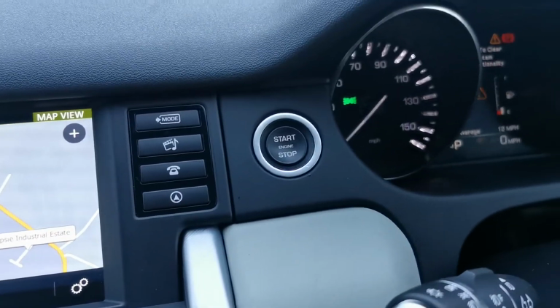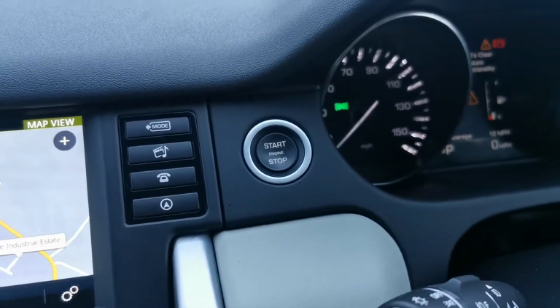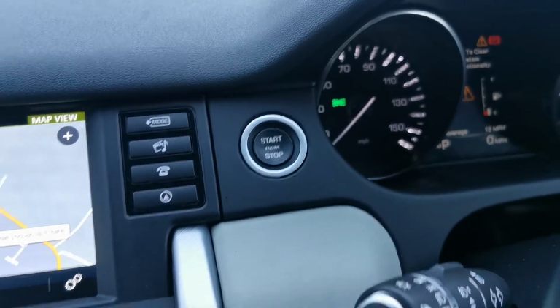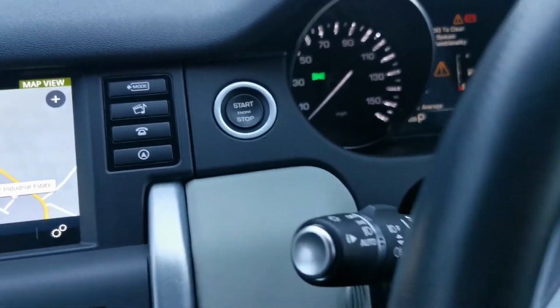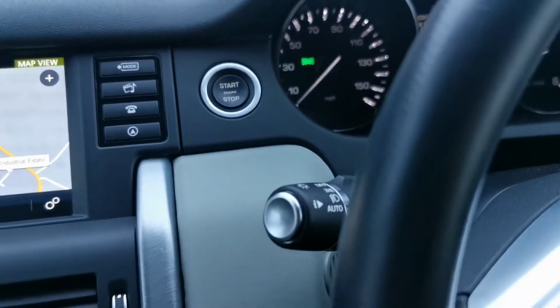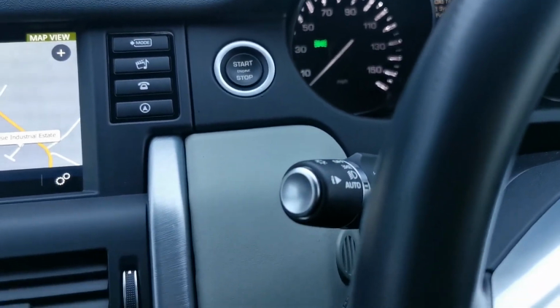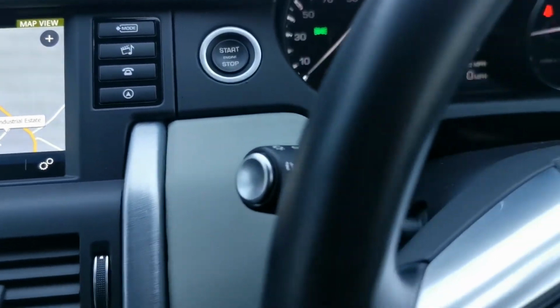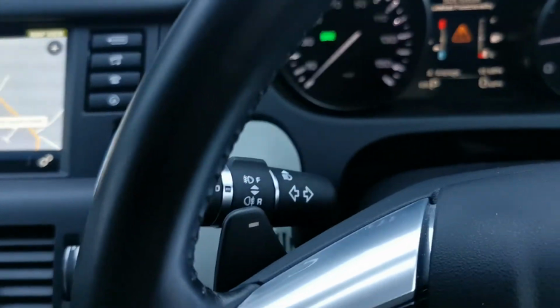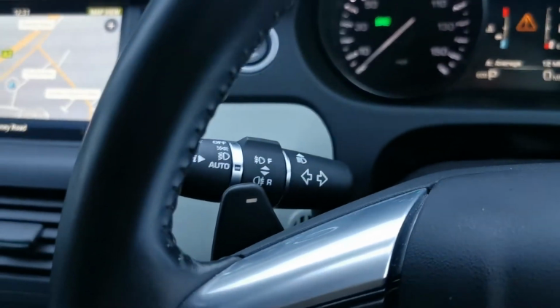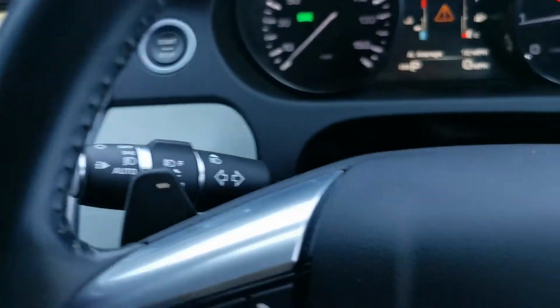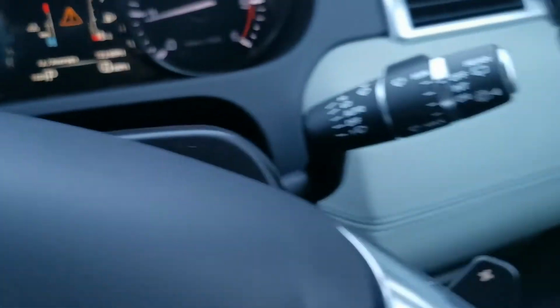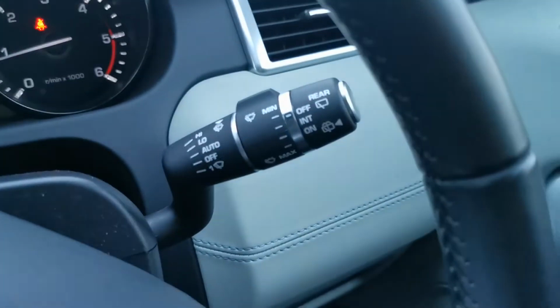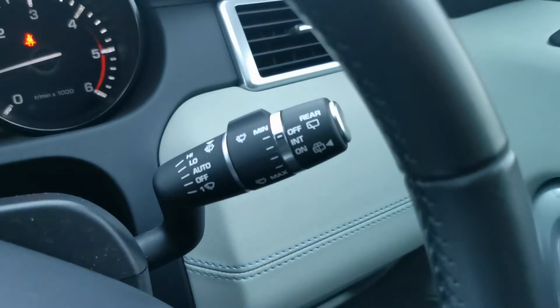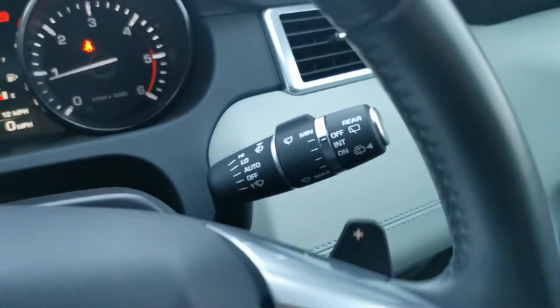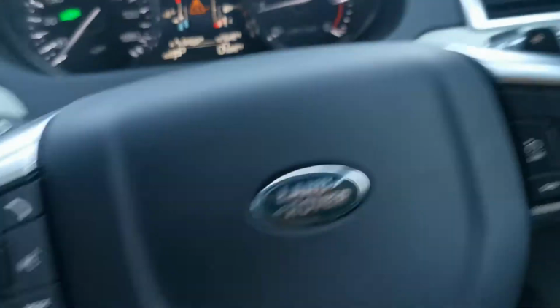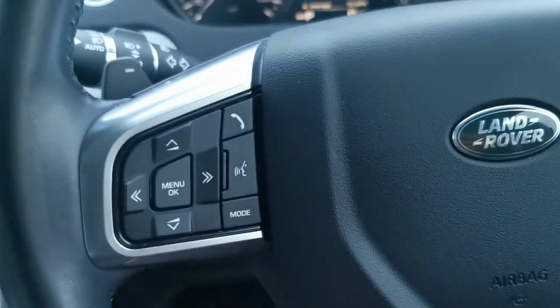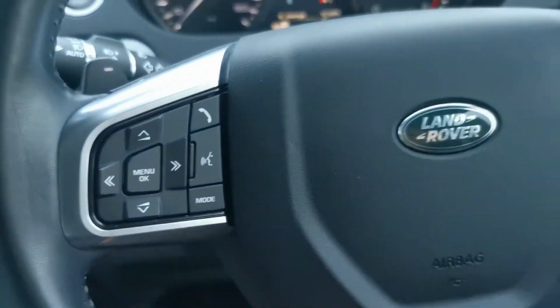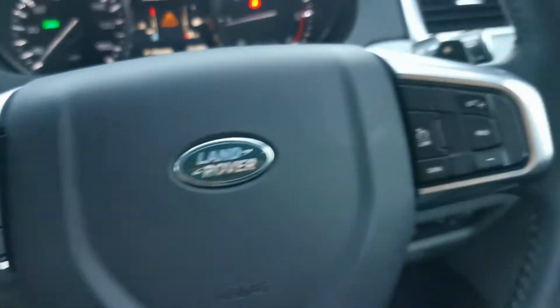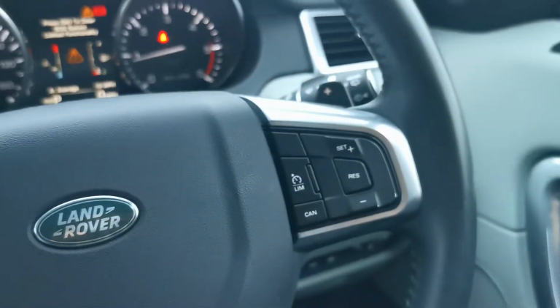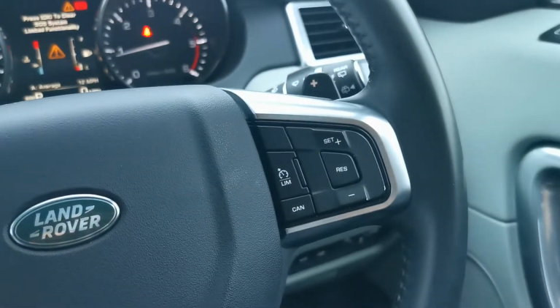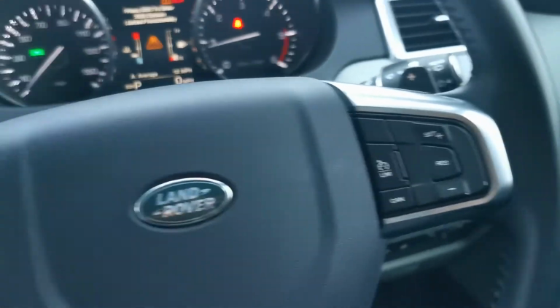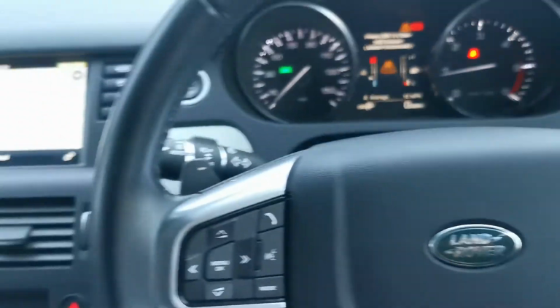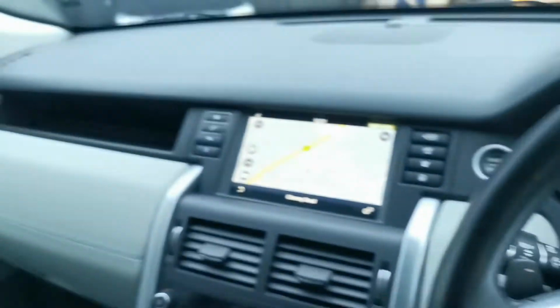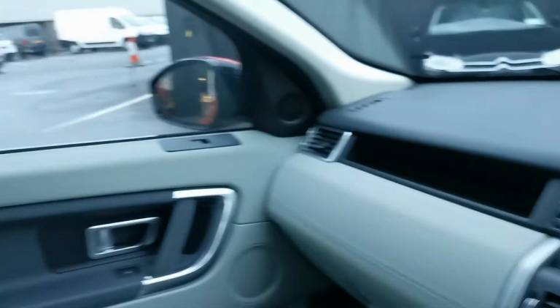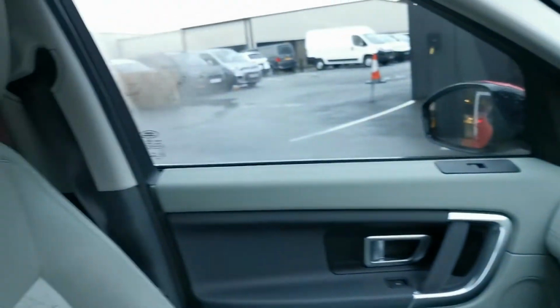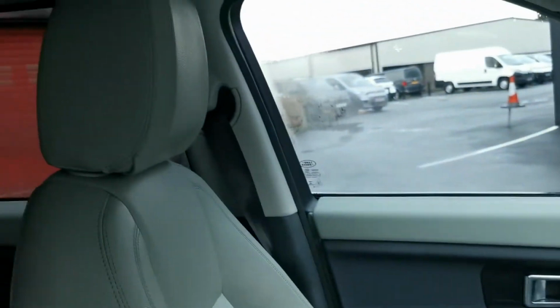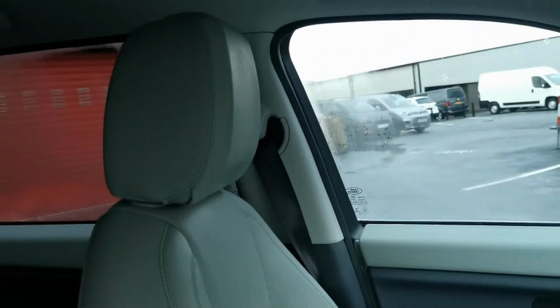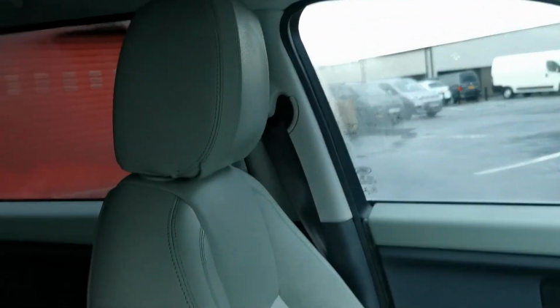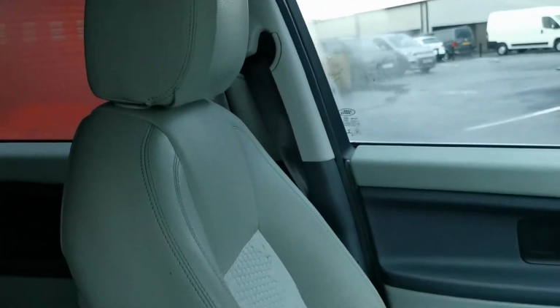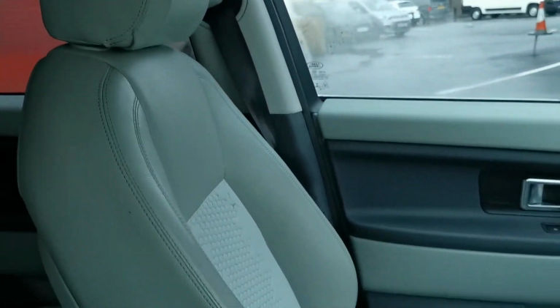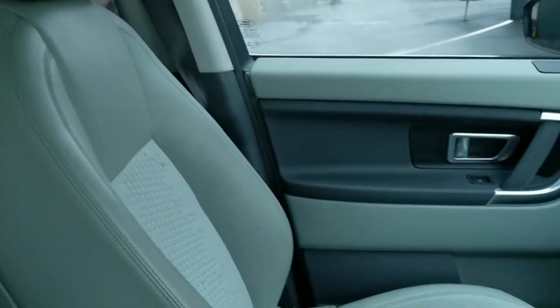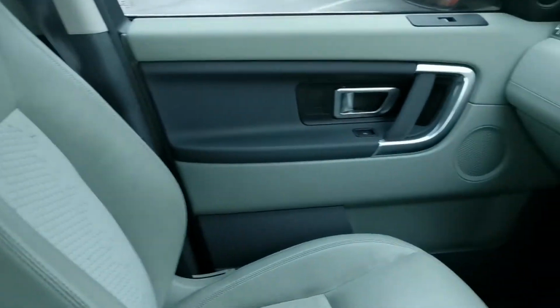It also has start-stop, automatic lights, automatic wipers, voice recognition, and a speed limiter. And it is finished in the beautiful beige leather interior.